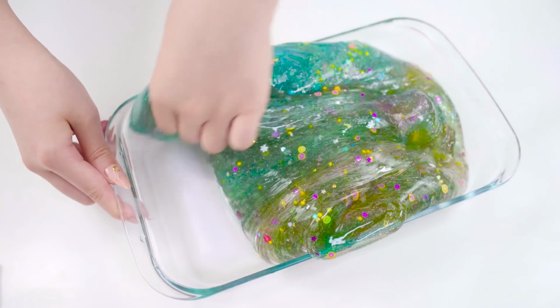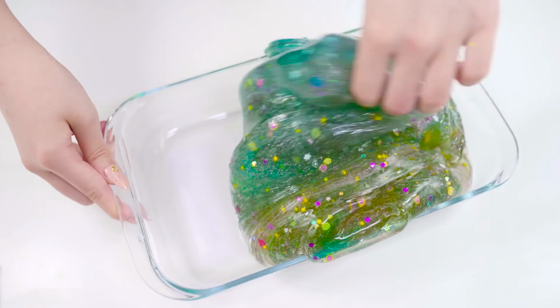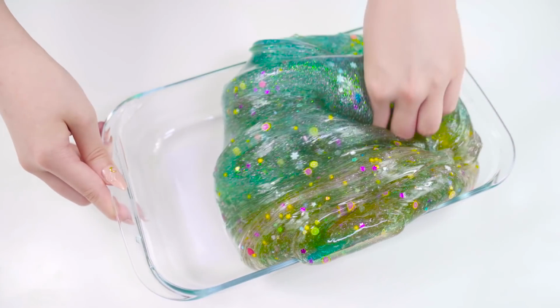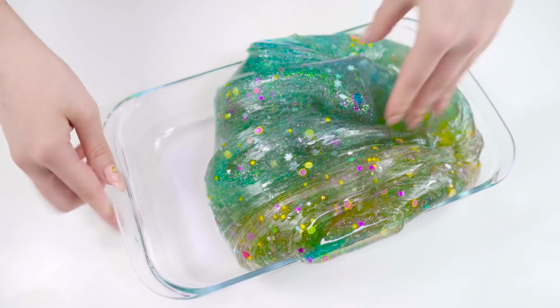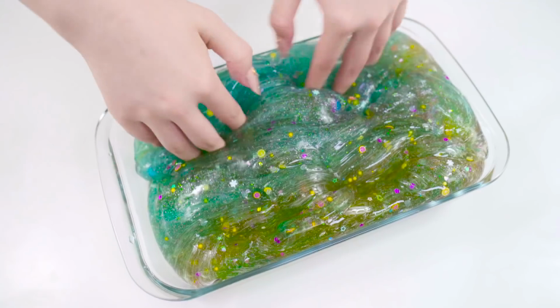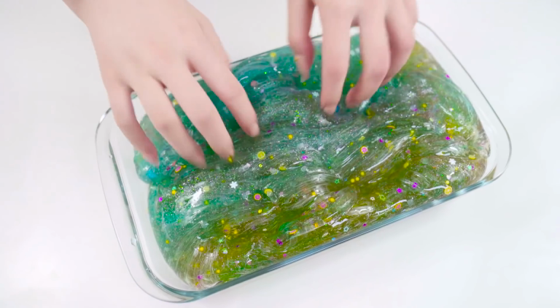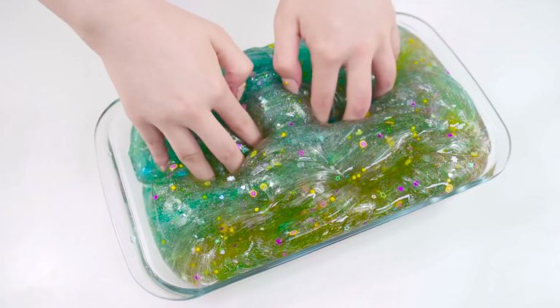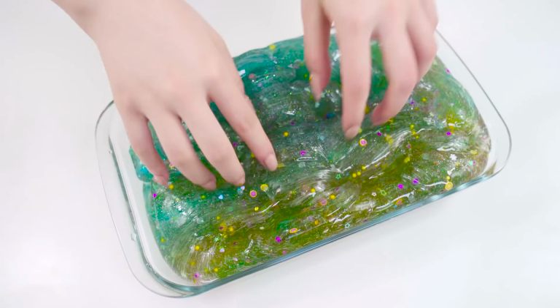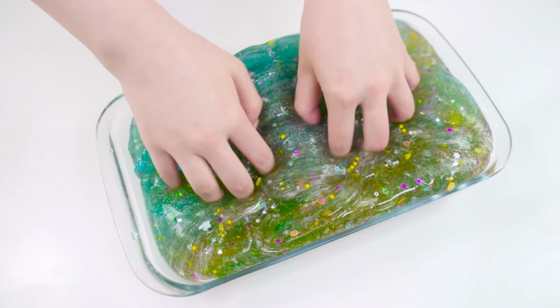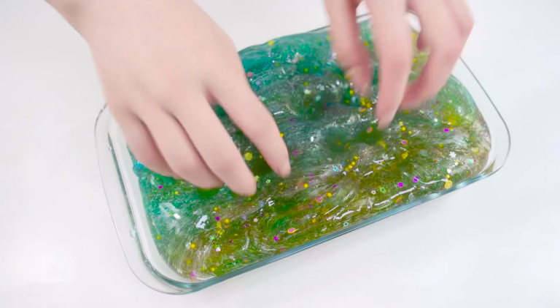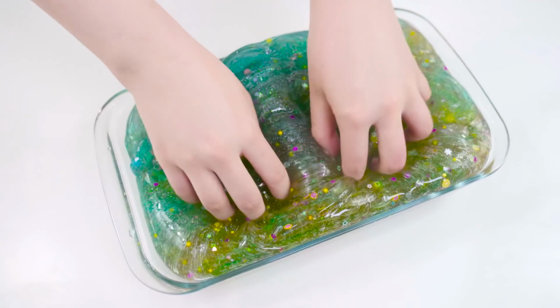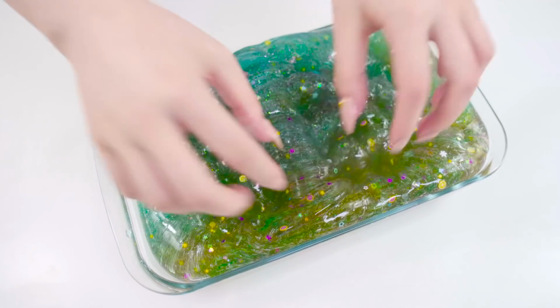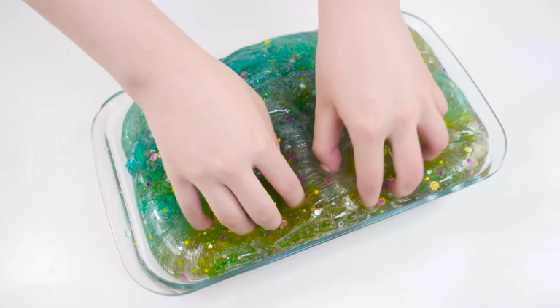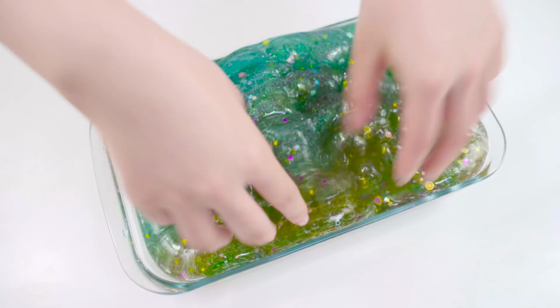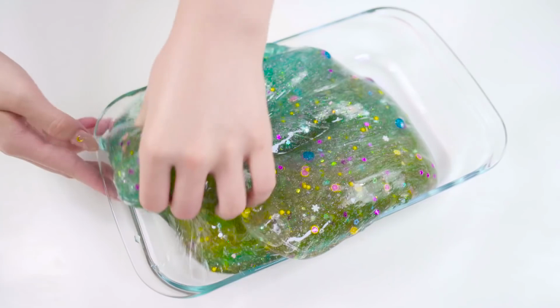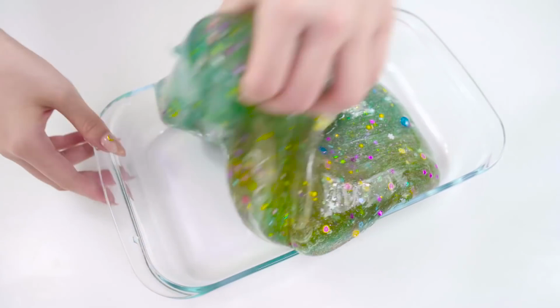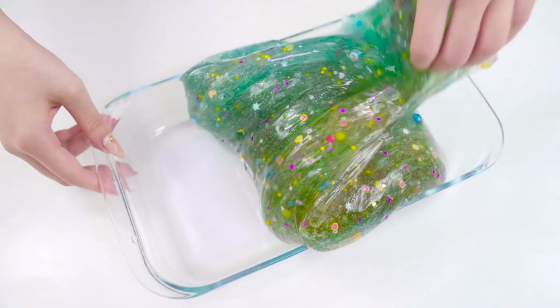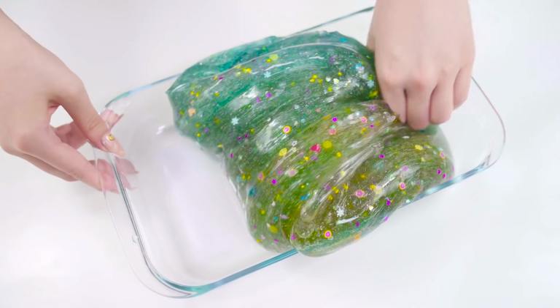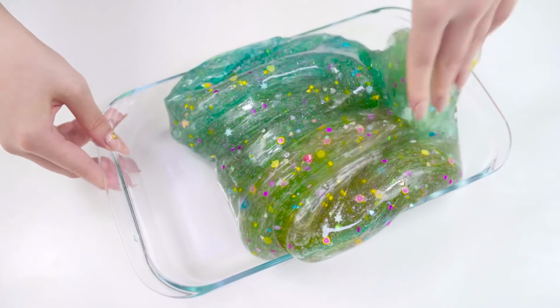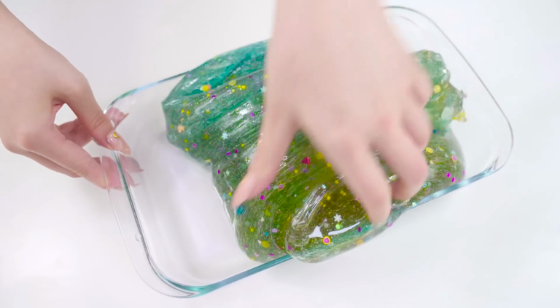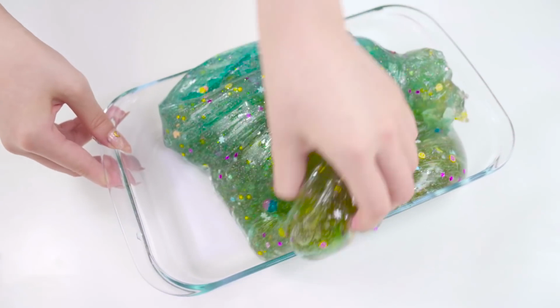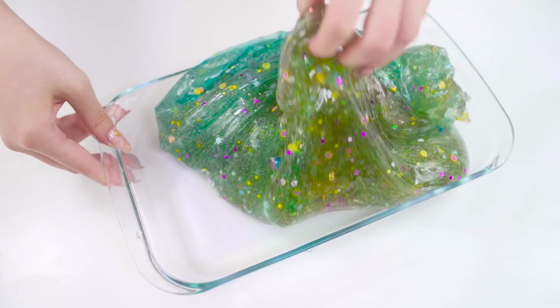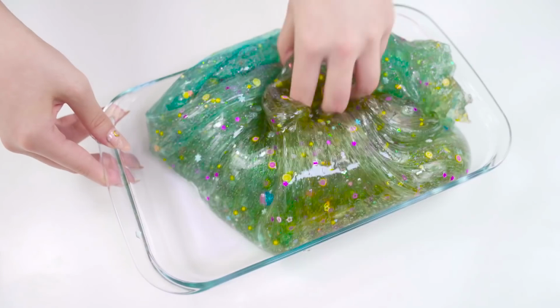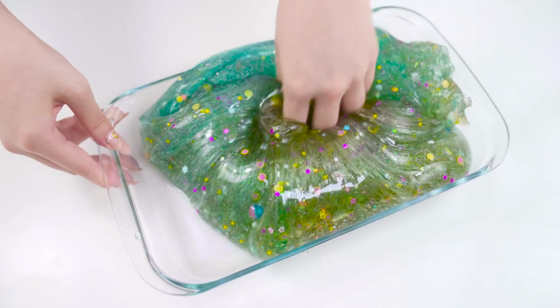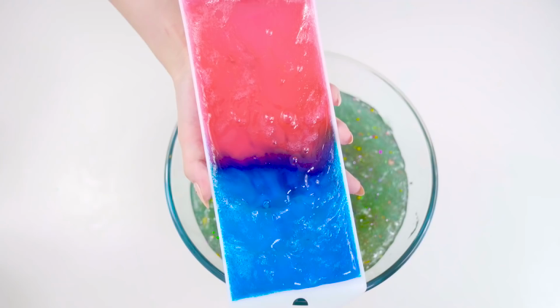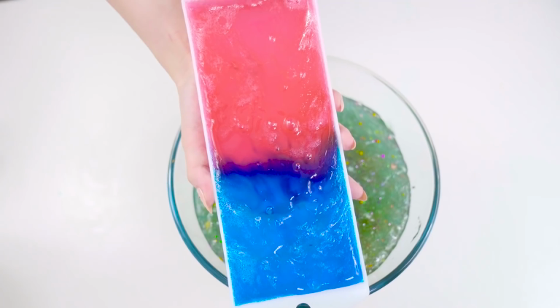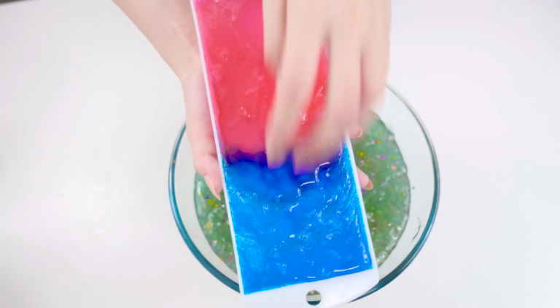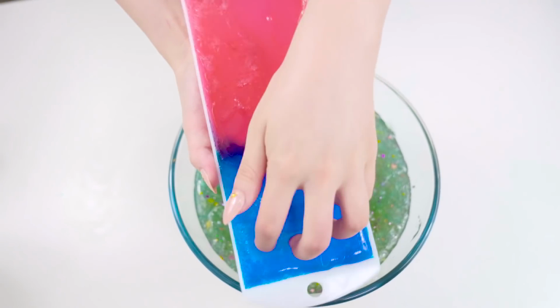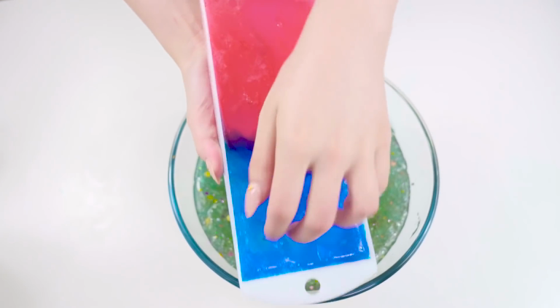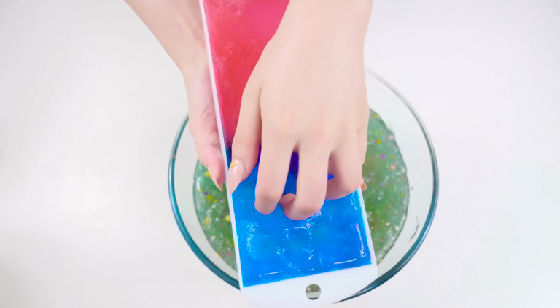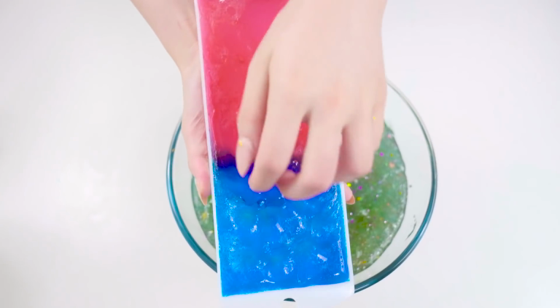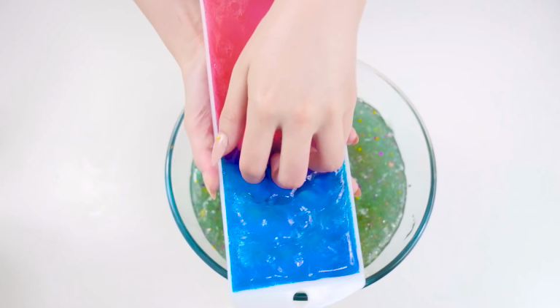So now it ended up with a light green colour with a ton of cute sprinkles inside. Now, for a twist, it's time to add in this batch of blue and pink slime and see what happens.